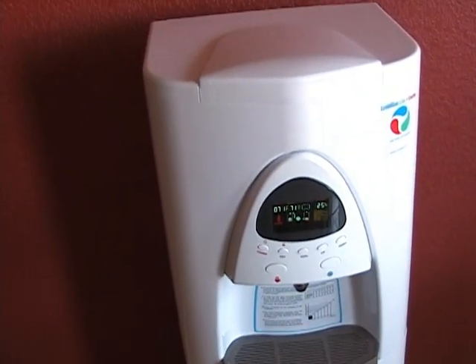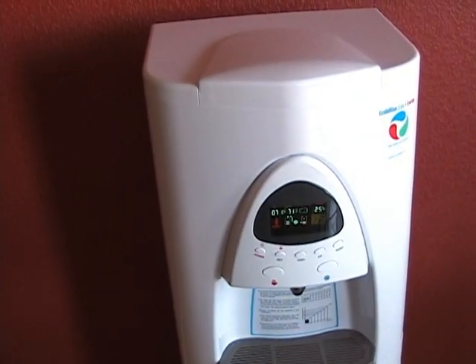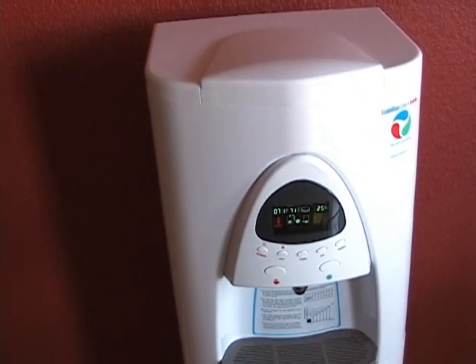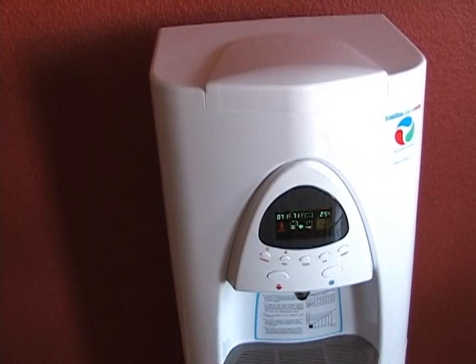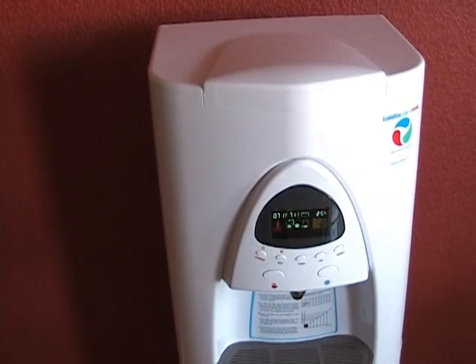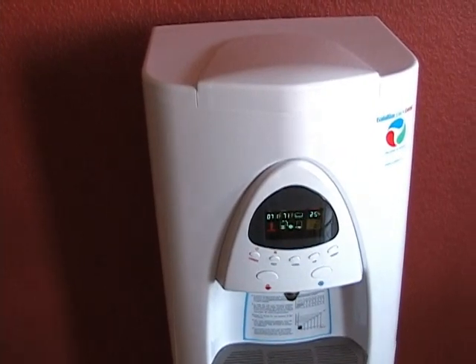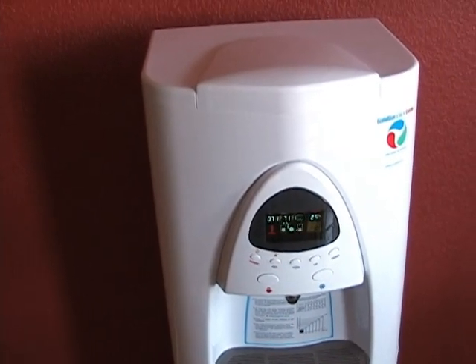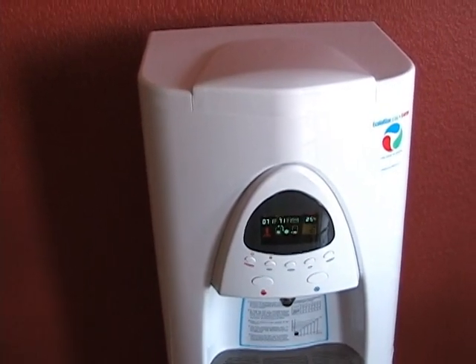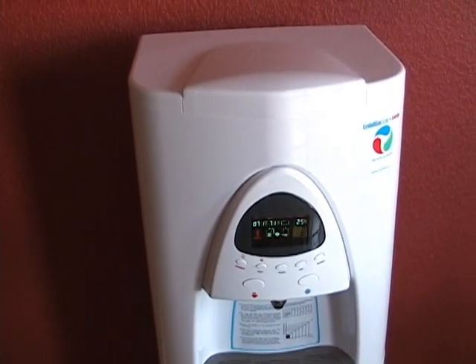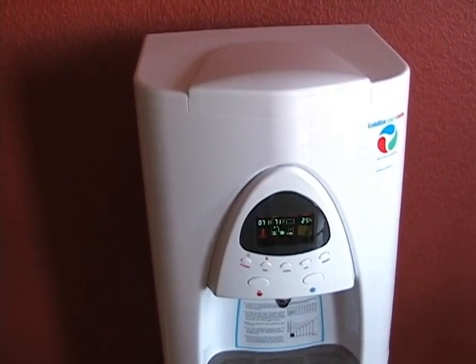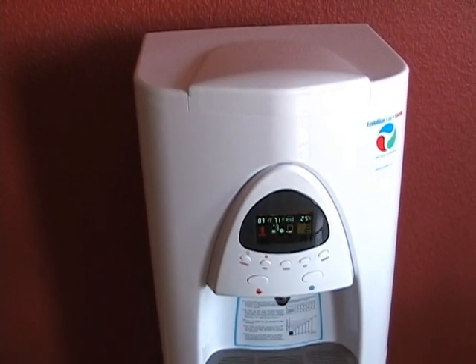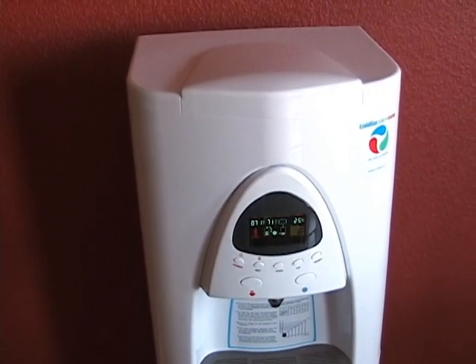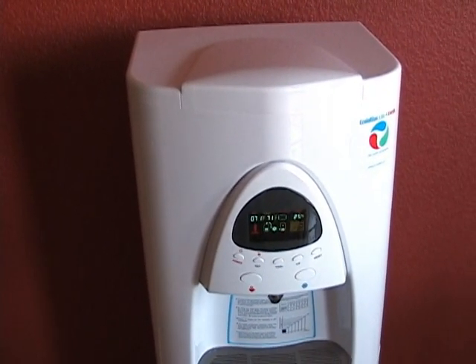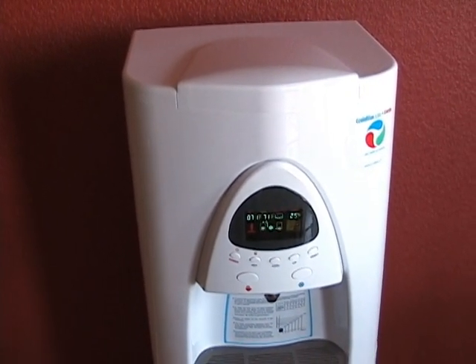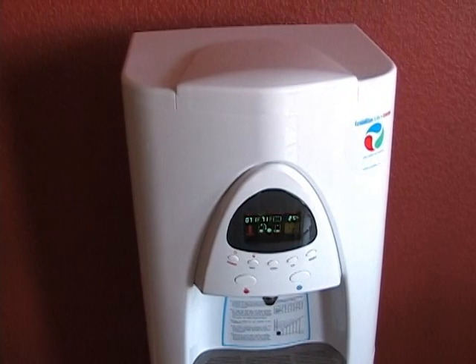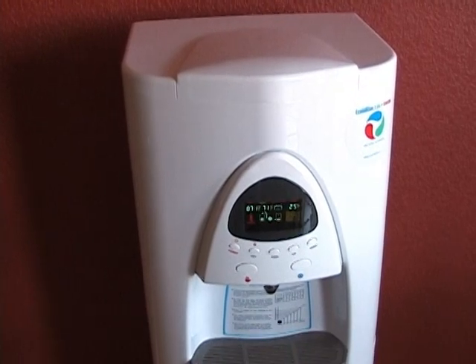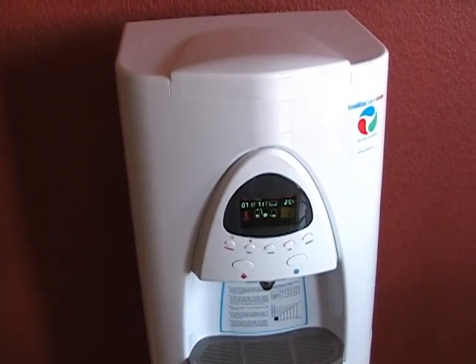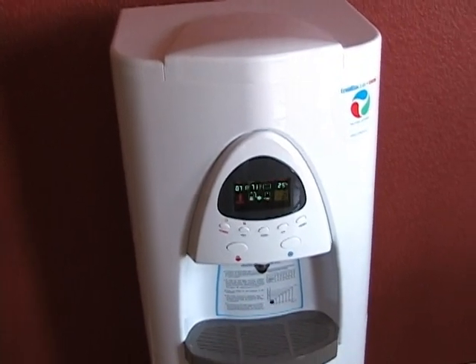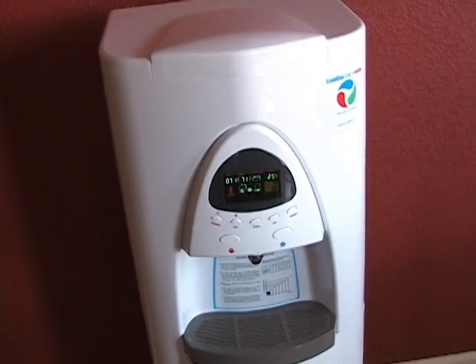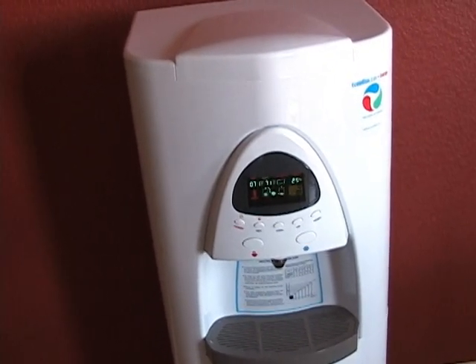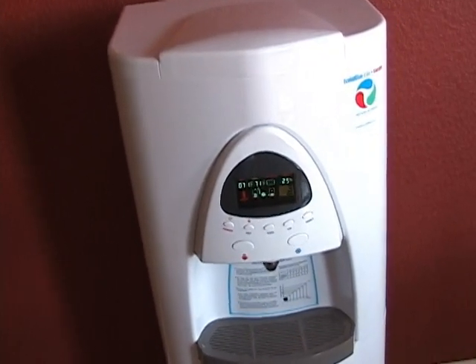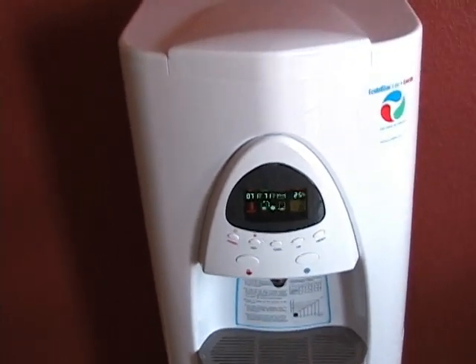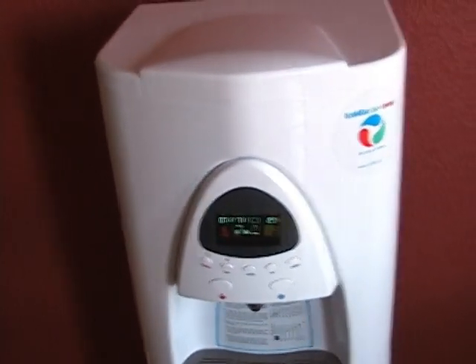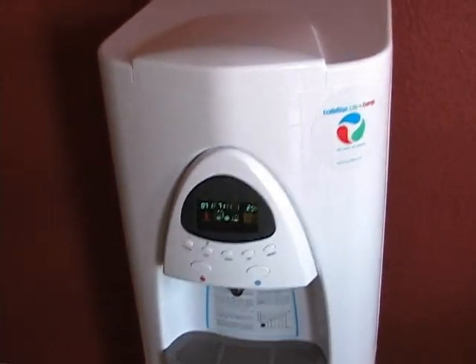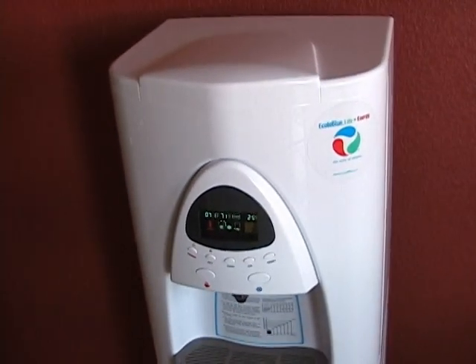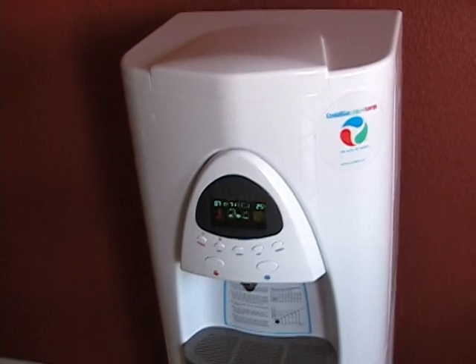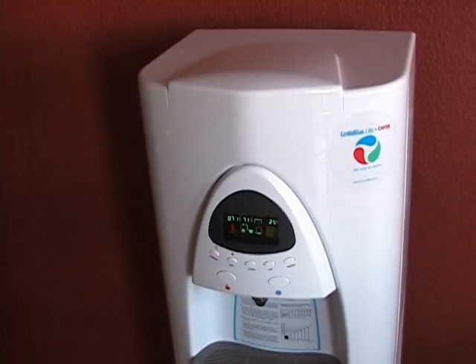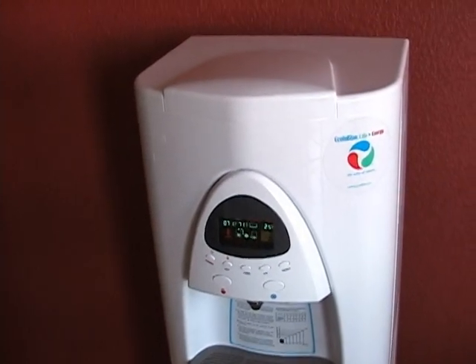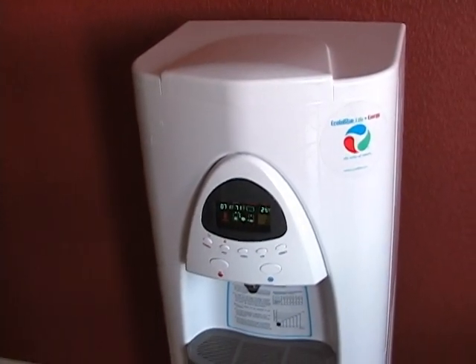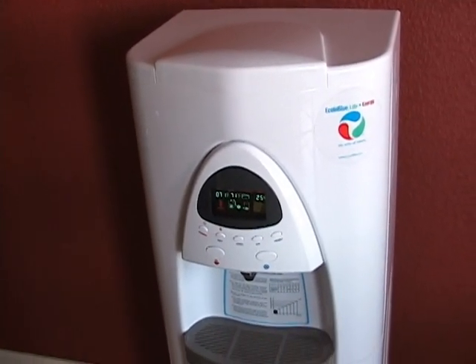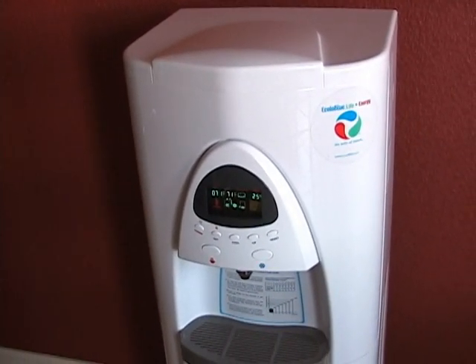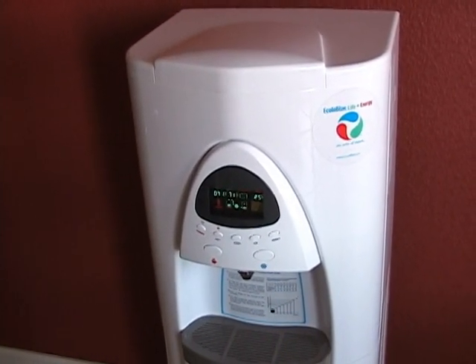Once that solar panel comes out, you can pretty much never have to buy bottled water ever again, and it will be generating water for nothing — something that's really priceless.